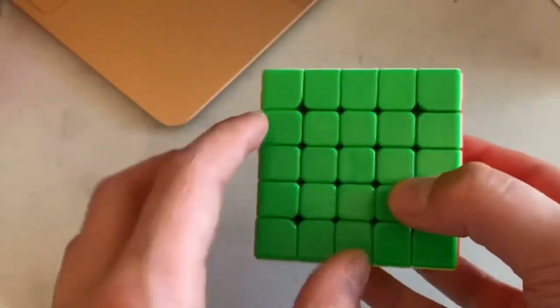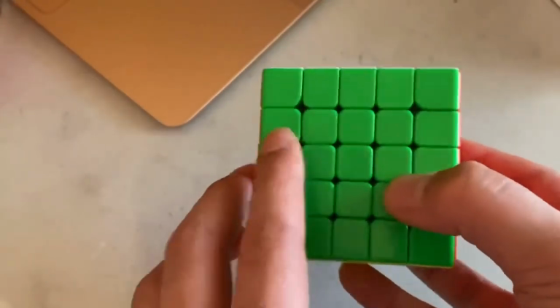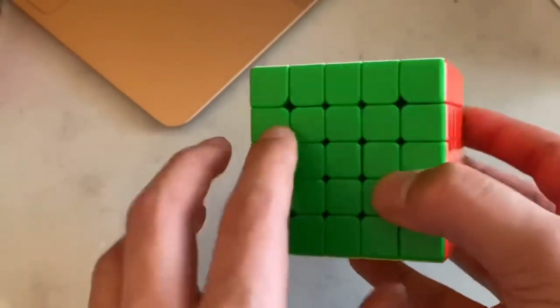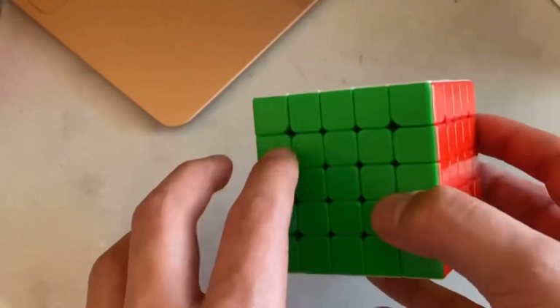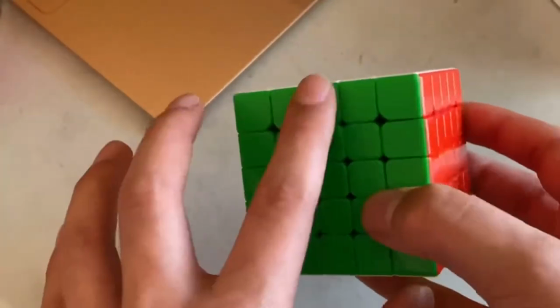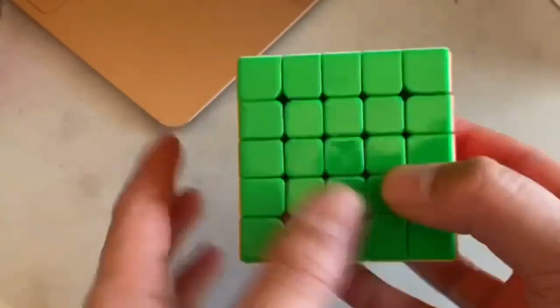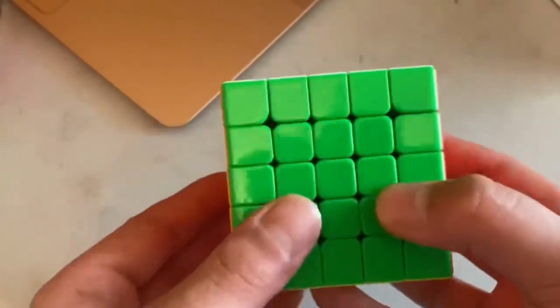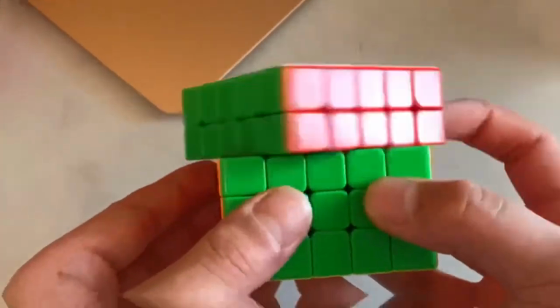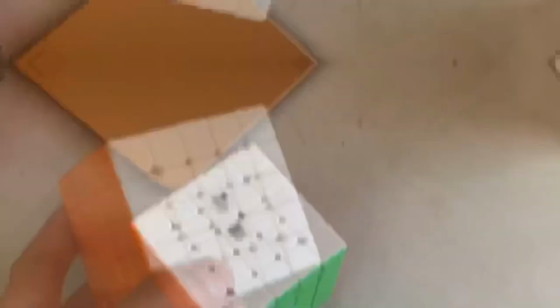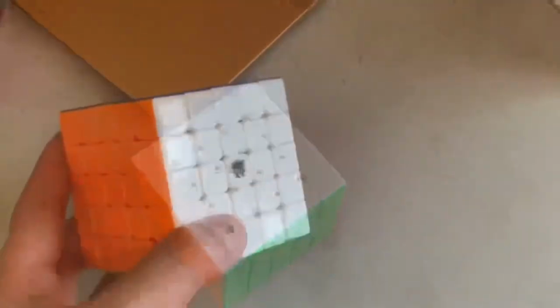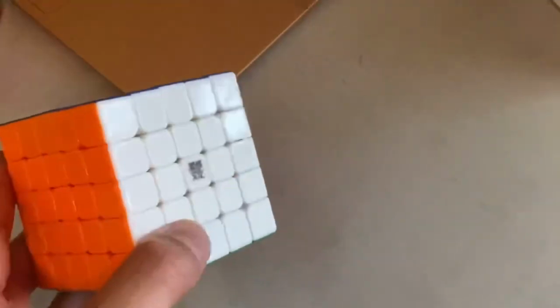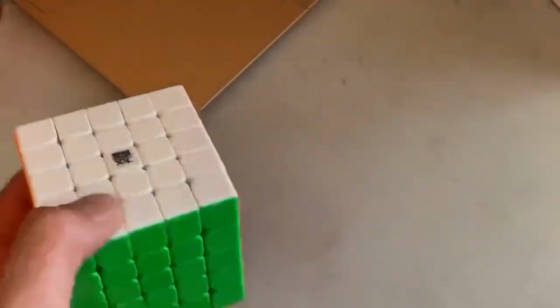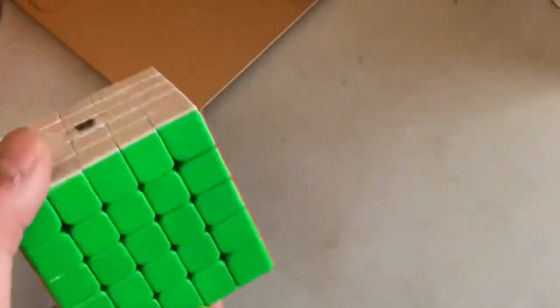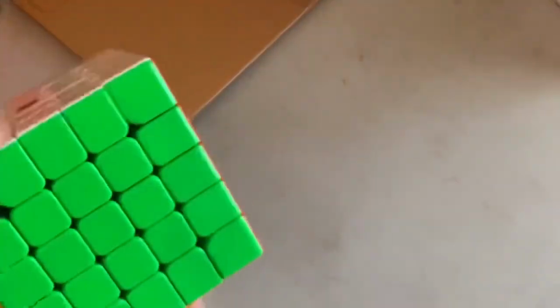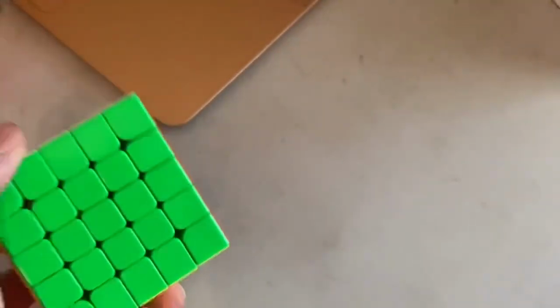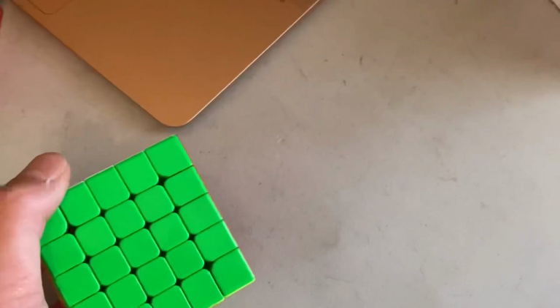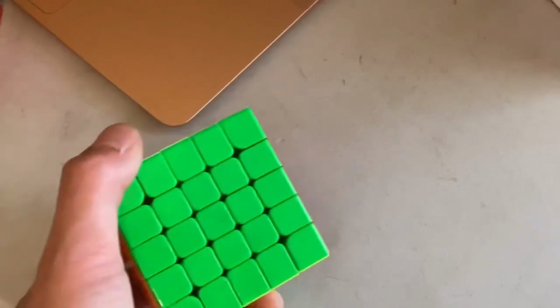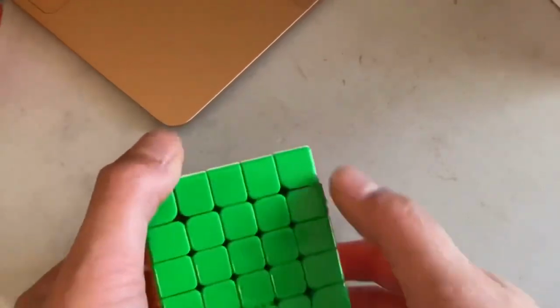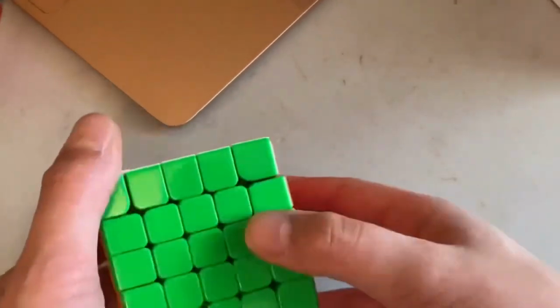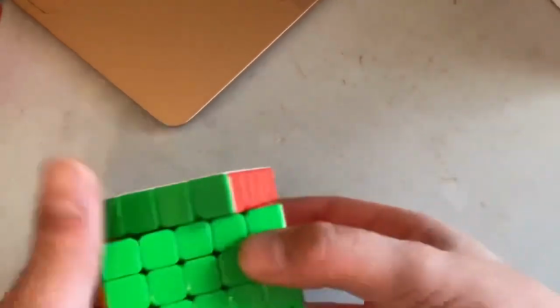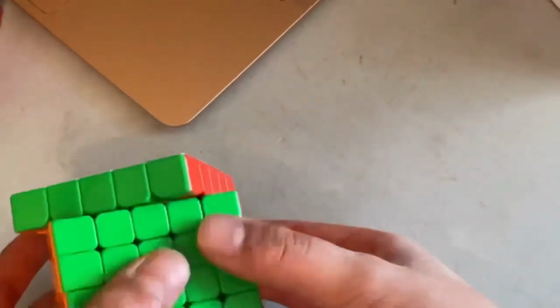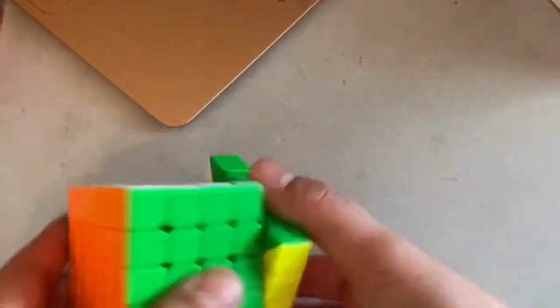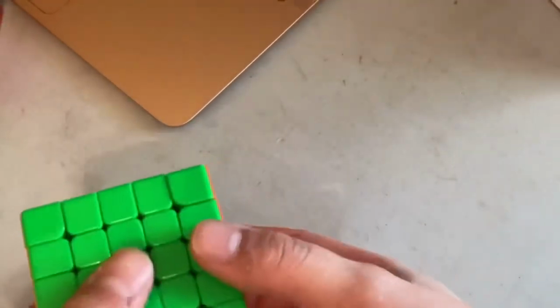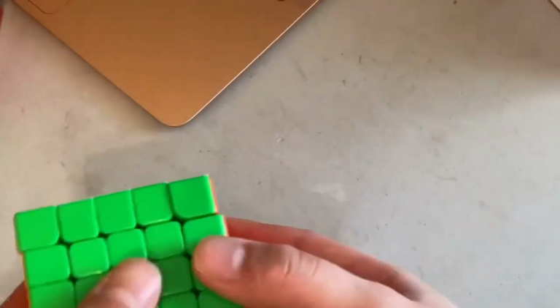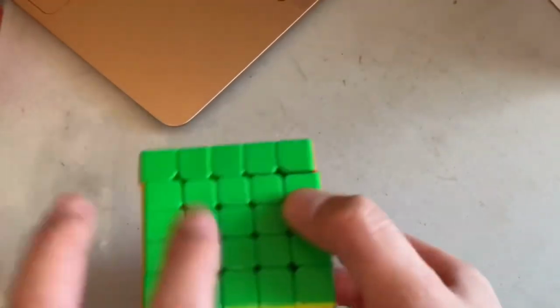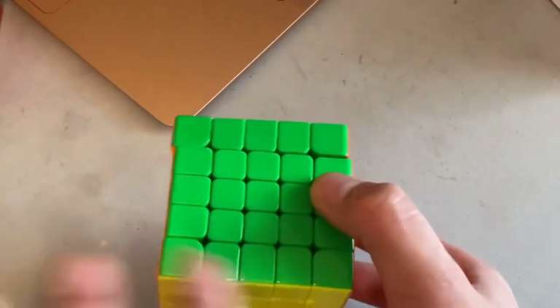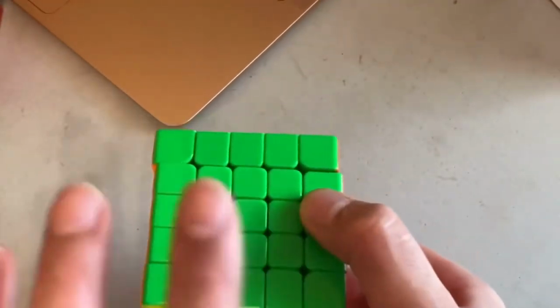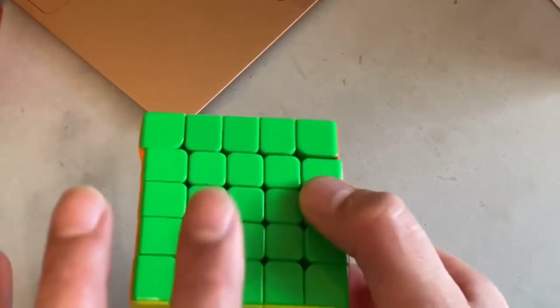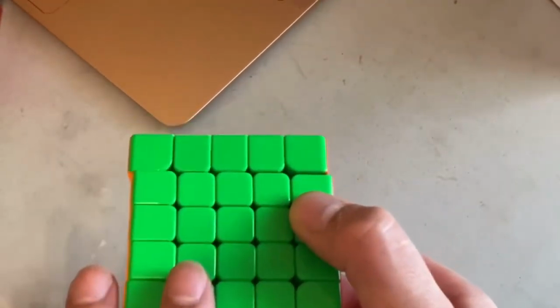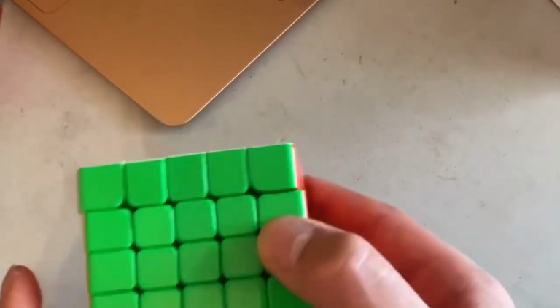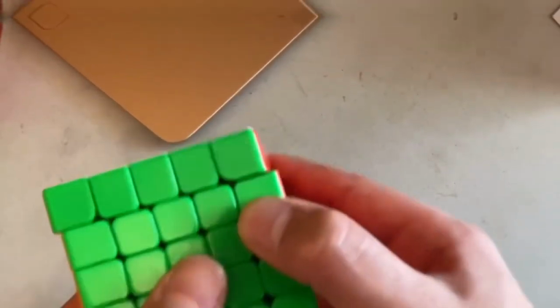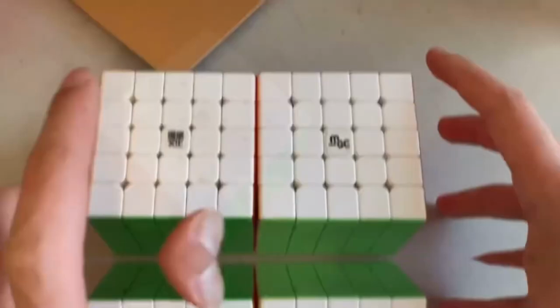The magnets on the inner layers are a little bit weaker than the ones on the outer layers. One problem with this cube is that it gets some catches sometimes — I think that could be resolved by just doing a lot of breaking-in solves.